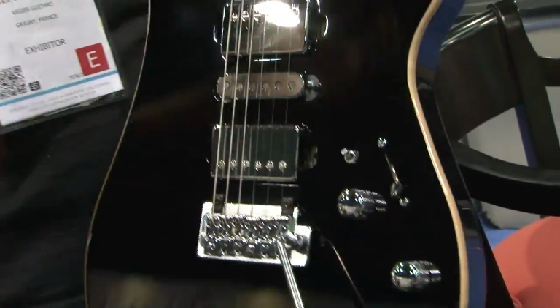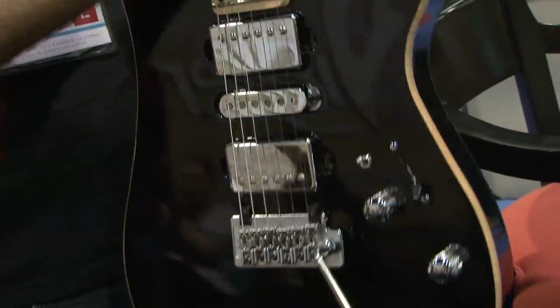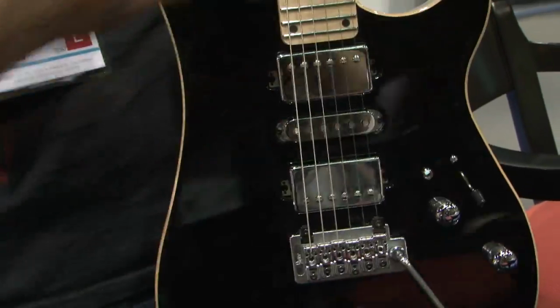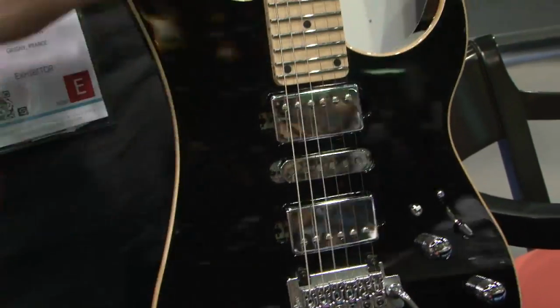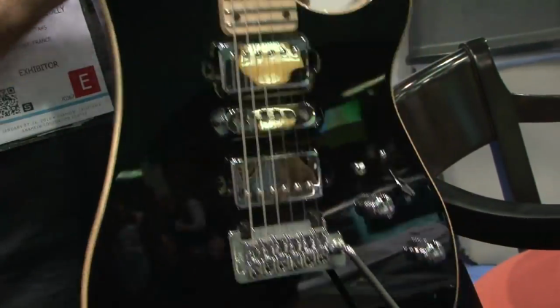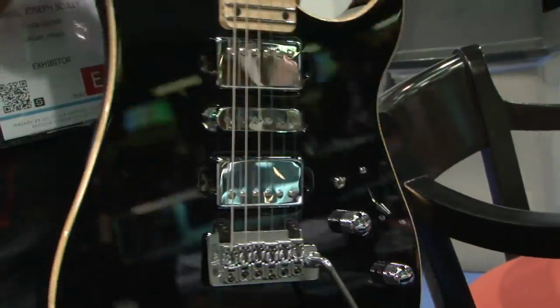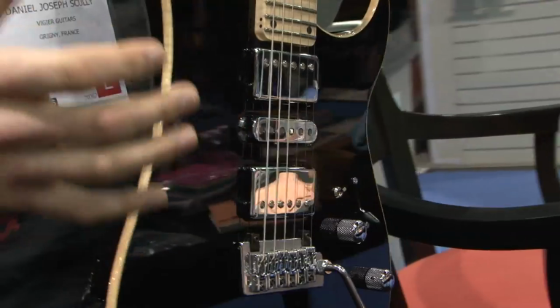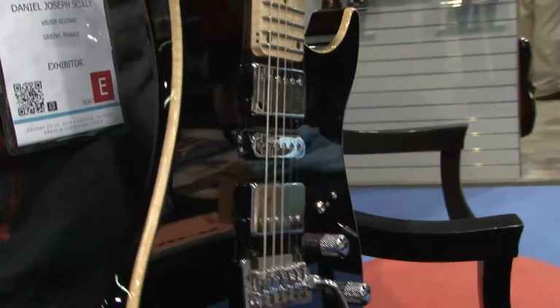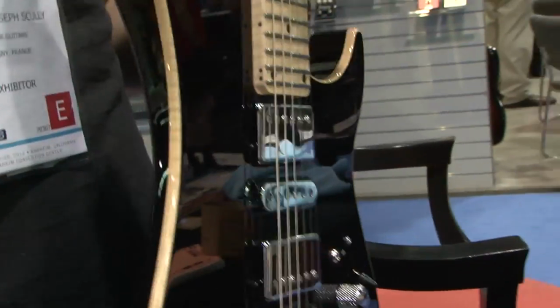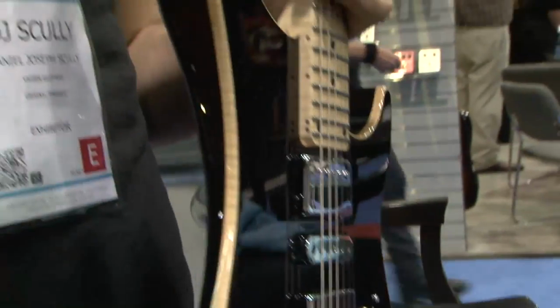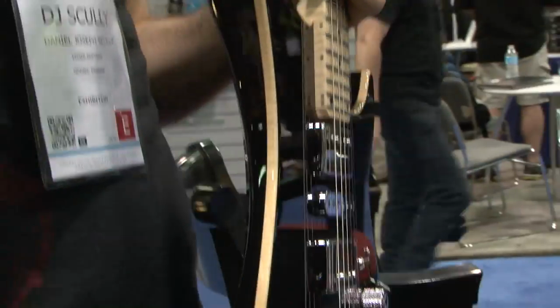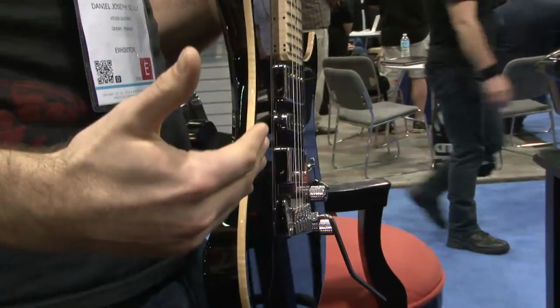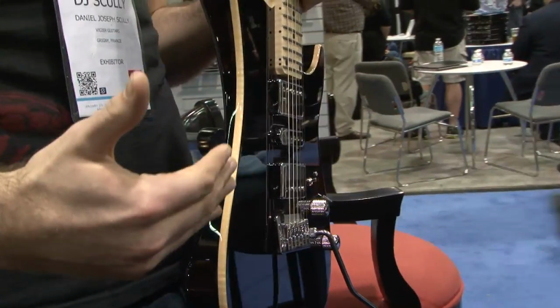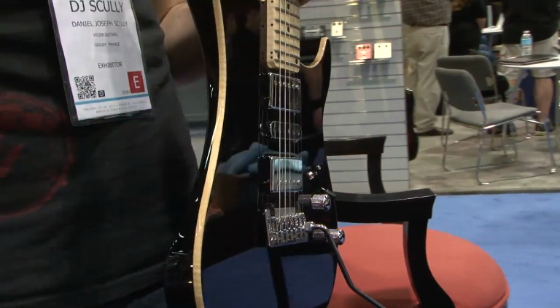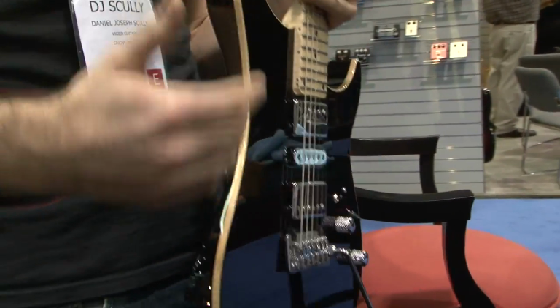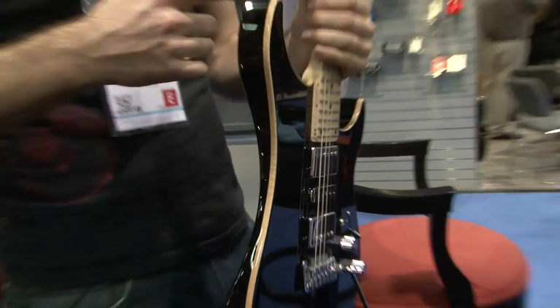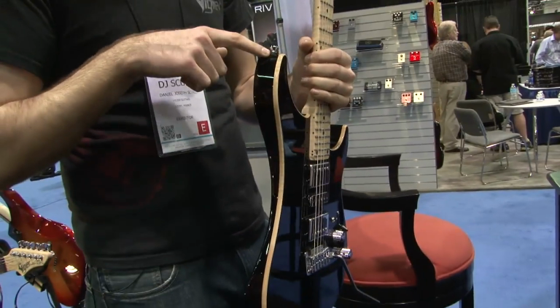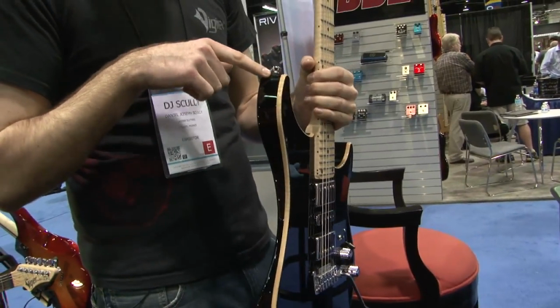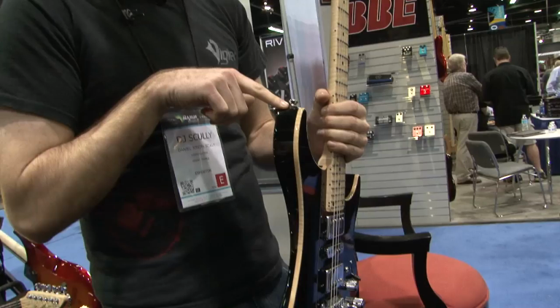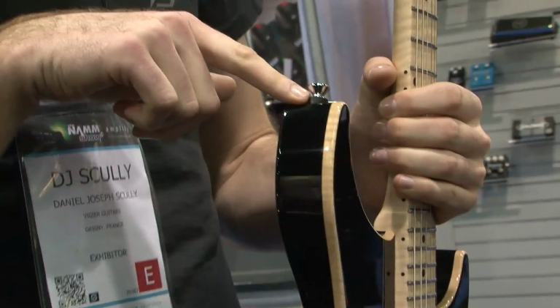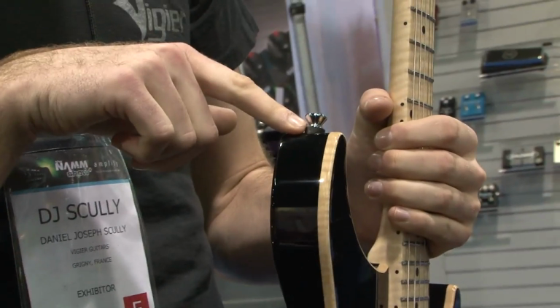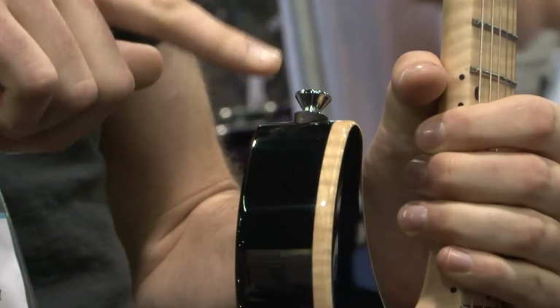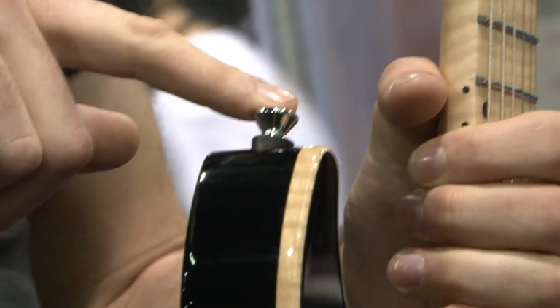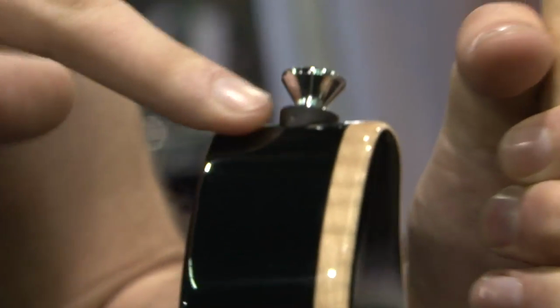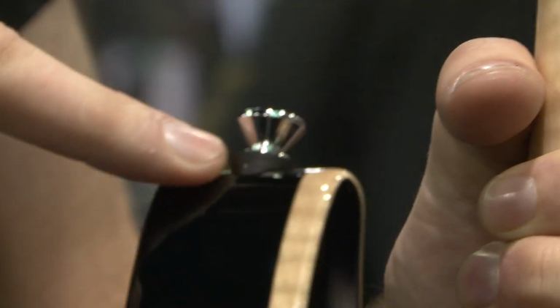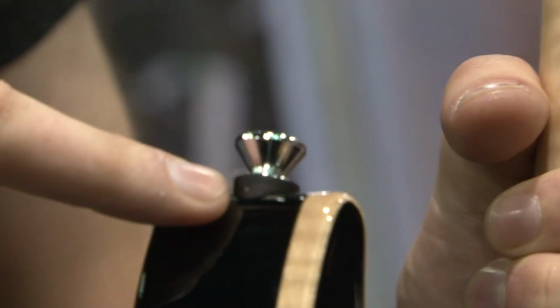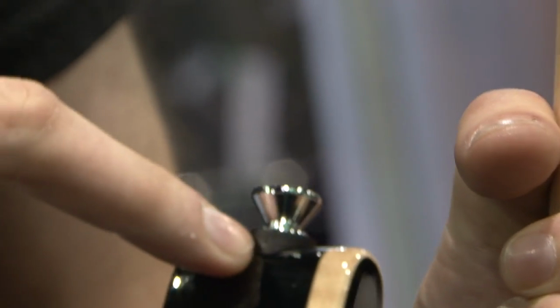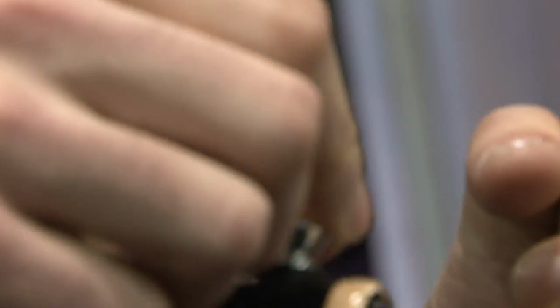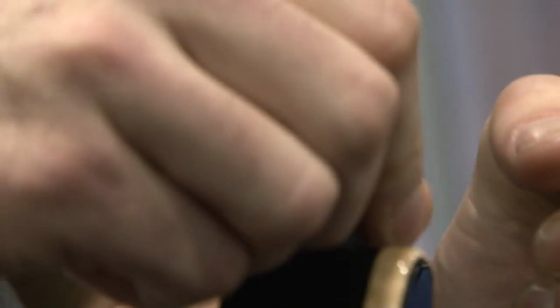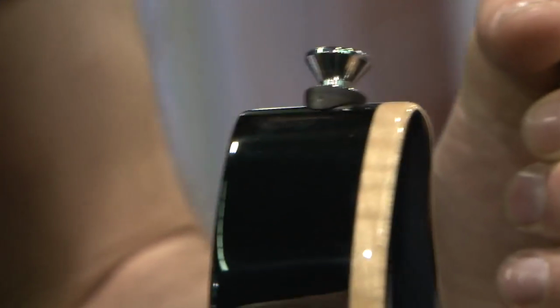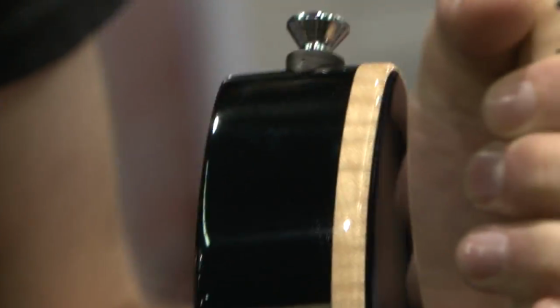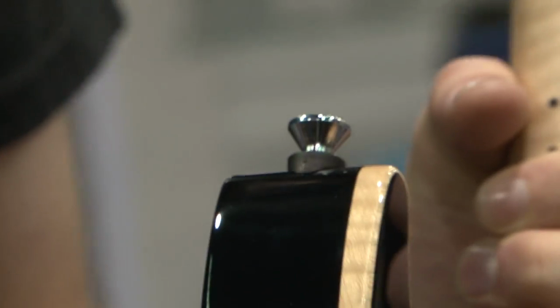The basic concept of Vigier is to take all the headaches out of playing — get you to a point where you don't have to worry, it just plays. Even simple things like our strap locks: our strap buttons are countersunk in brass casings, so they don't strip out like they normally would in a wood one.